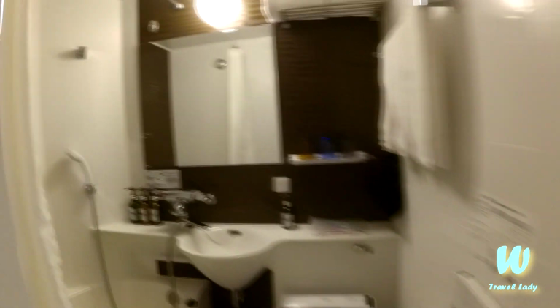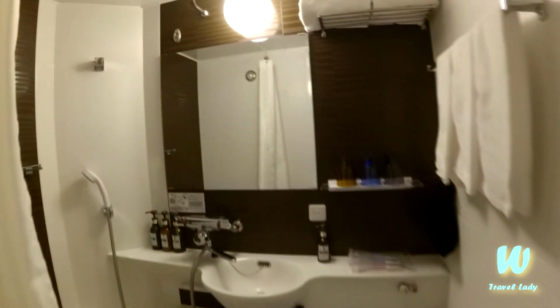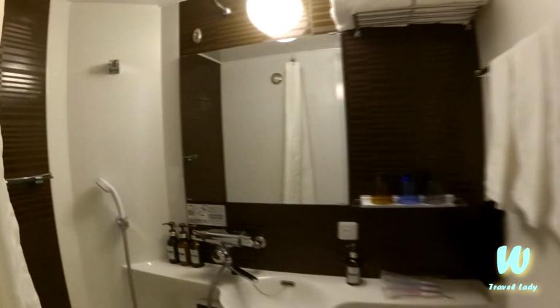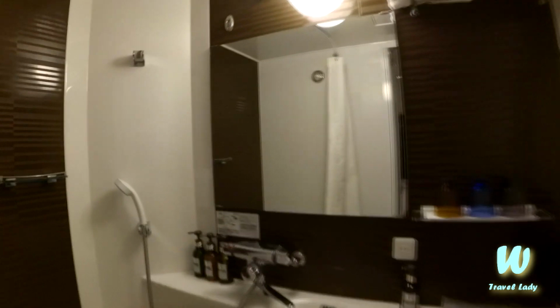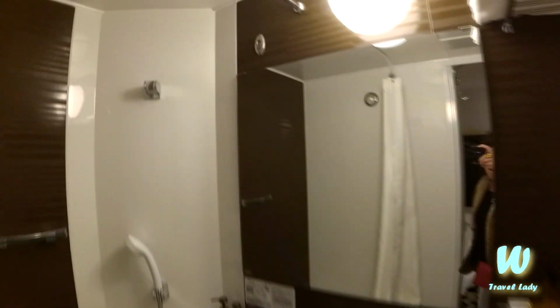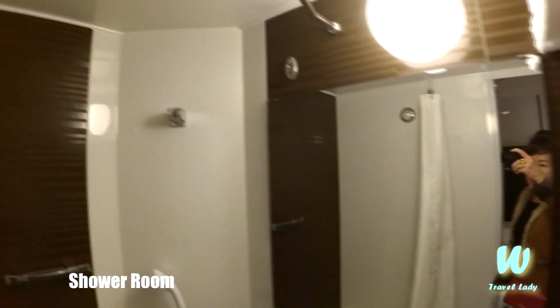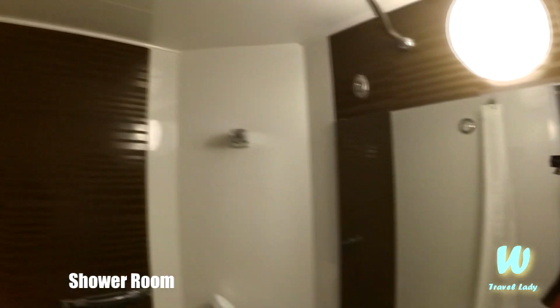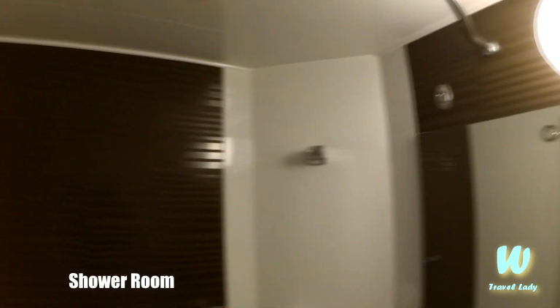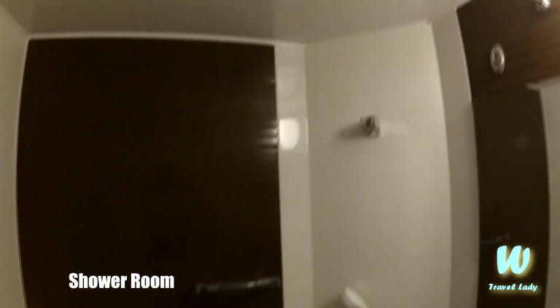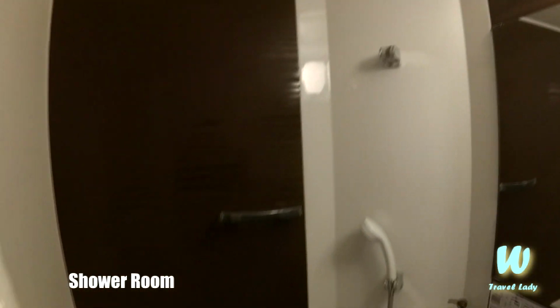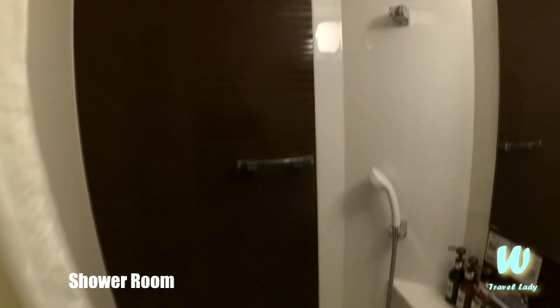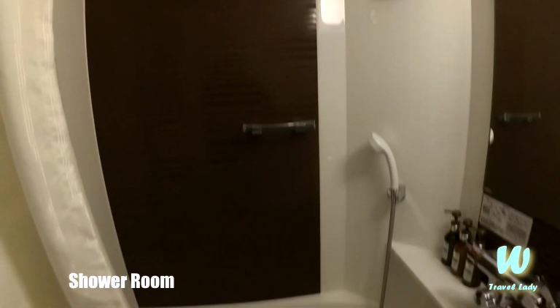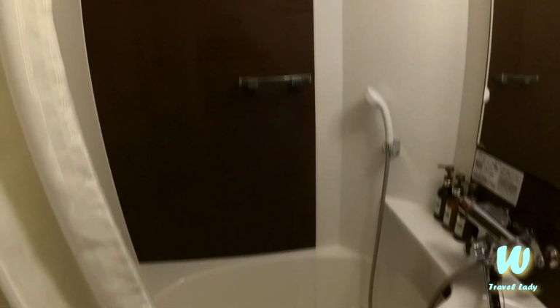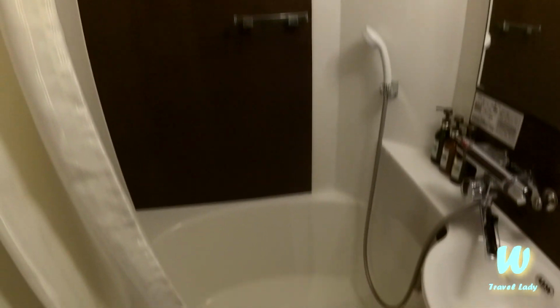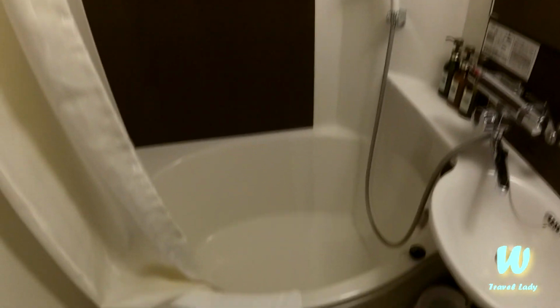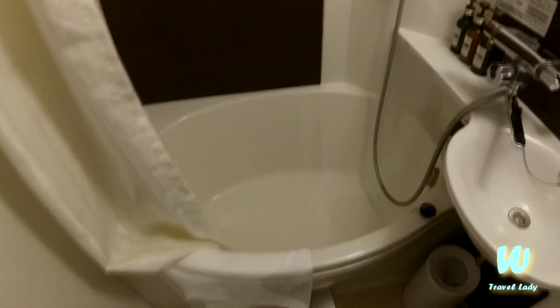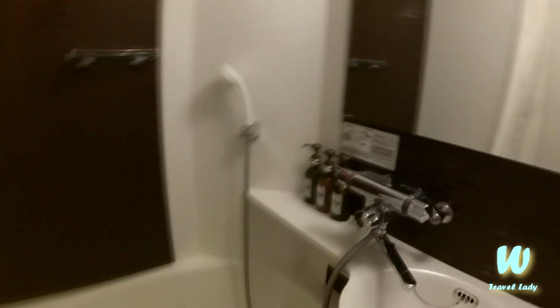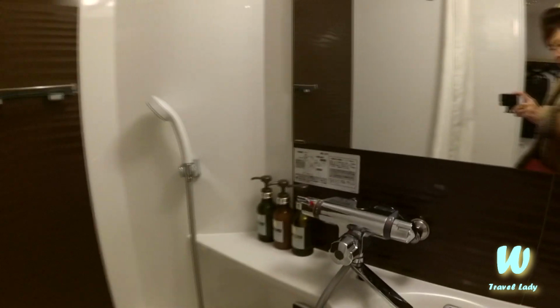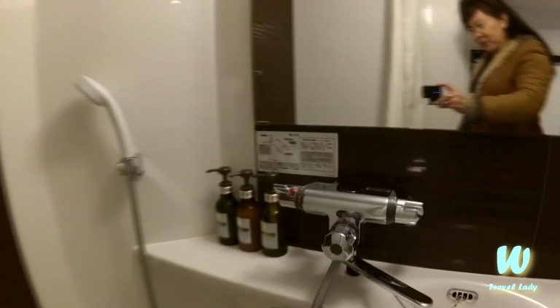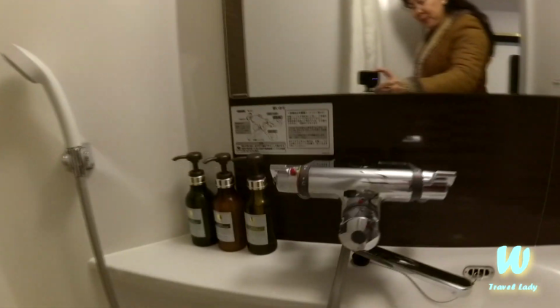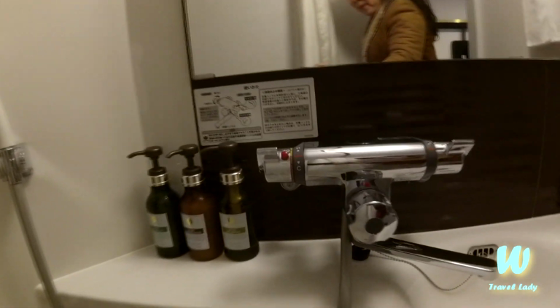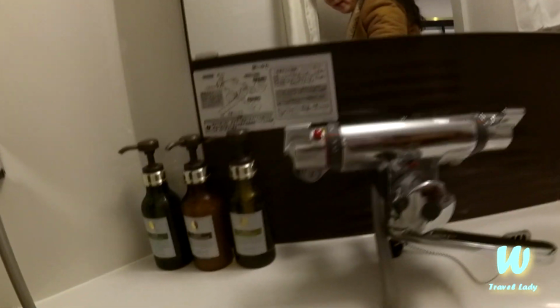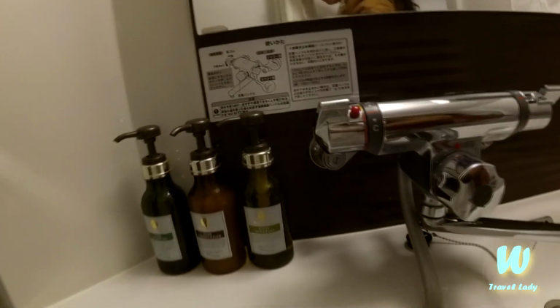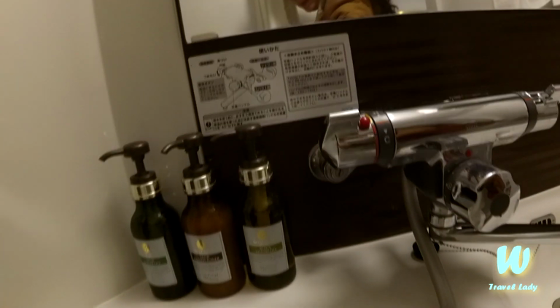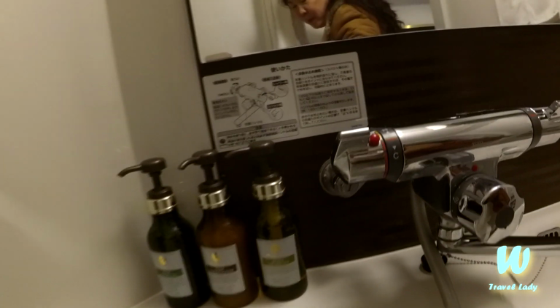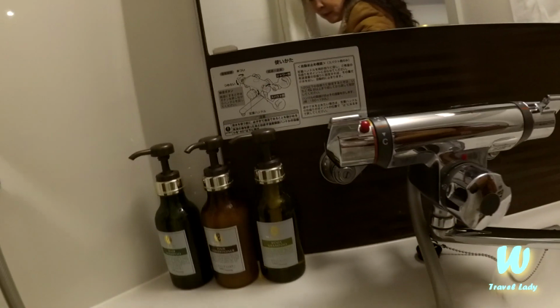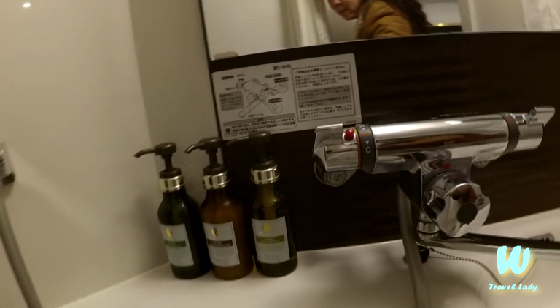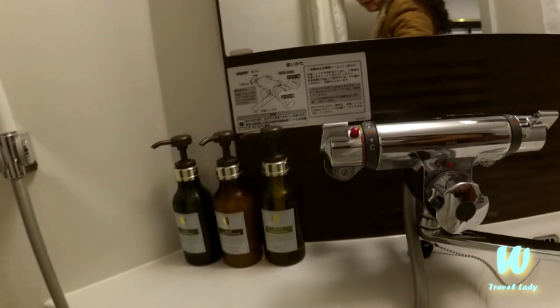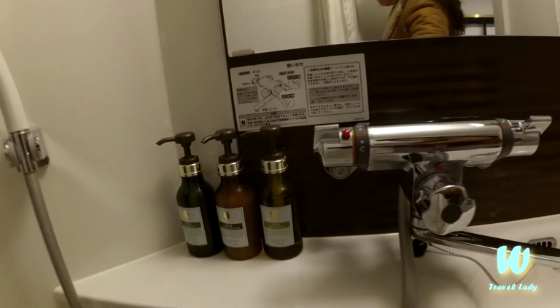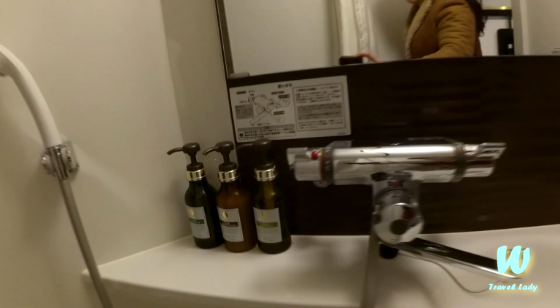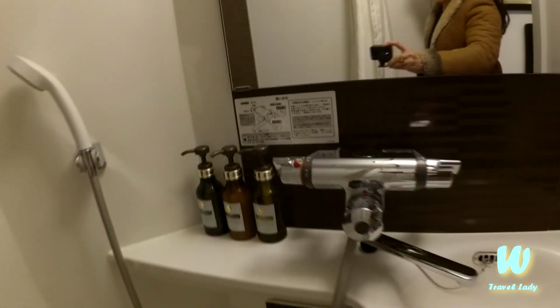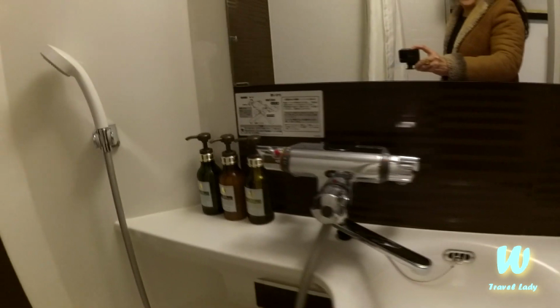Look at the toilet and the shower room. This tiny shower room has almost everything — it's complete. Hairdryer, shampoo, everything you need in the shower, they have it.